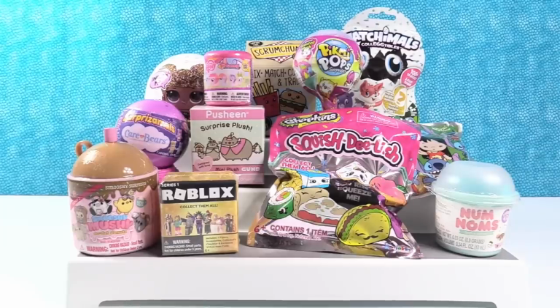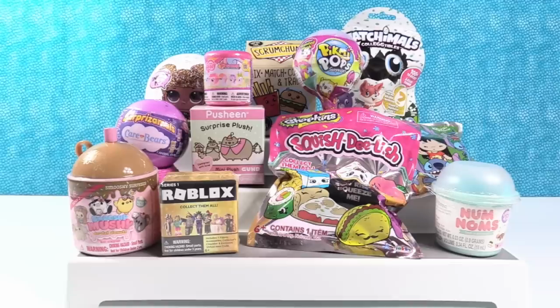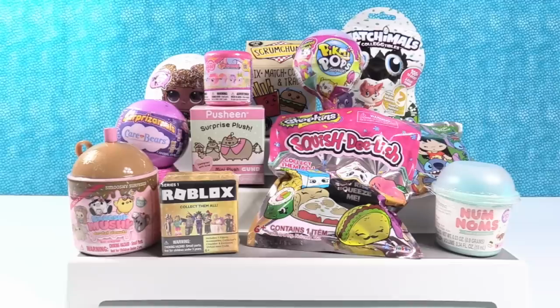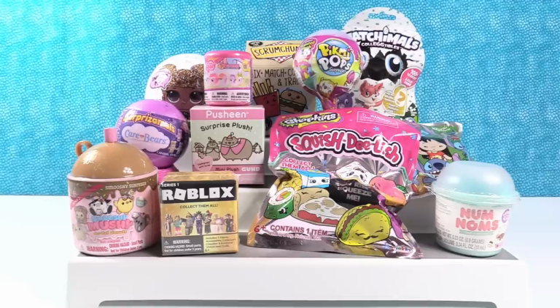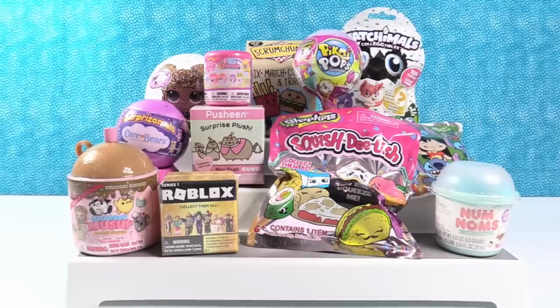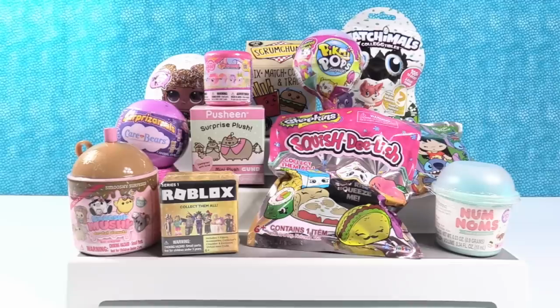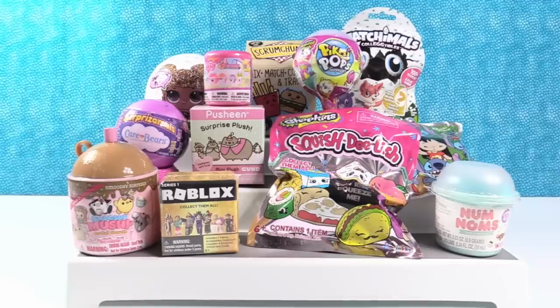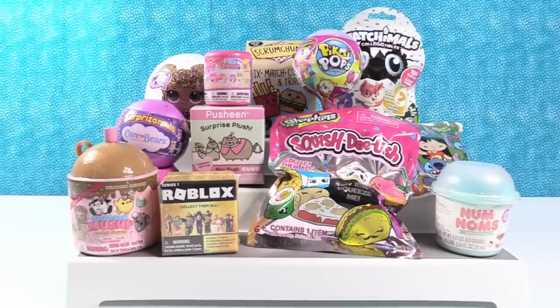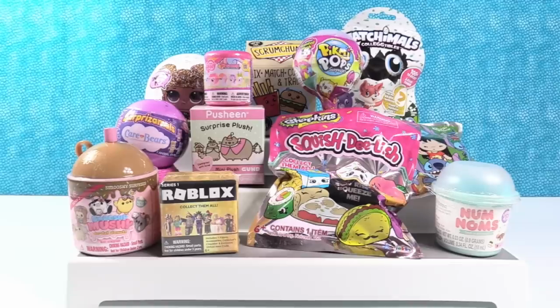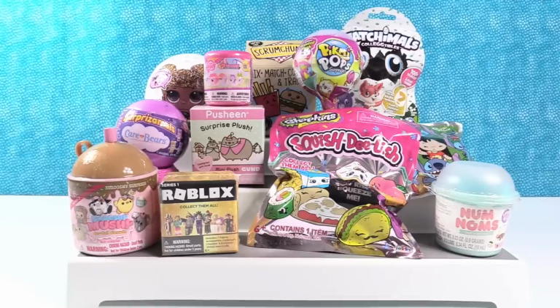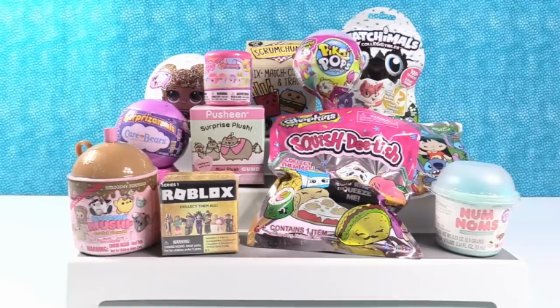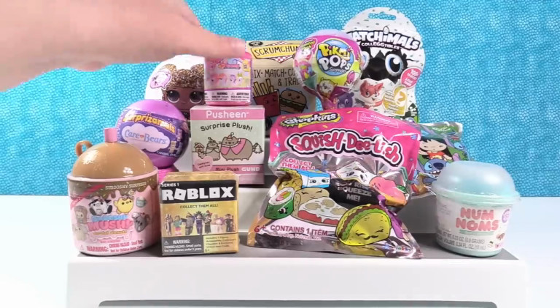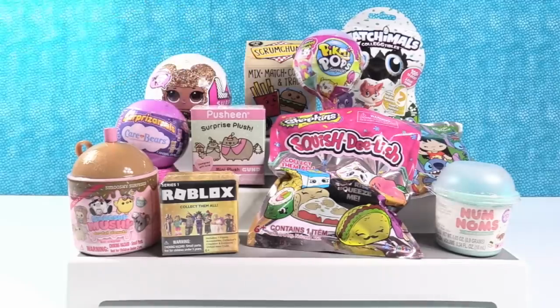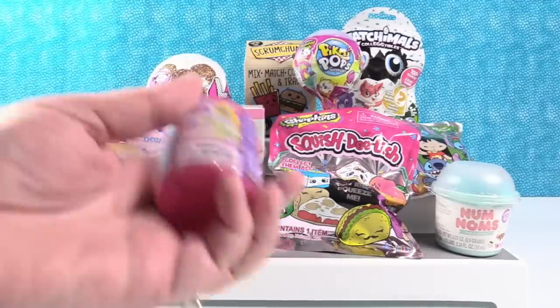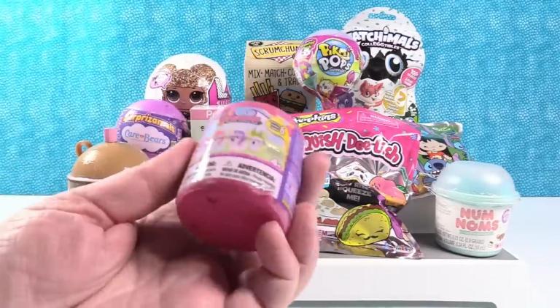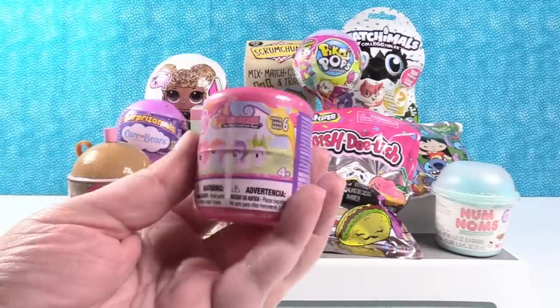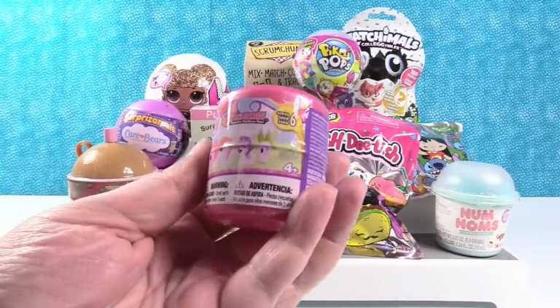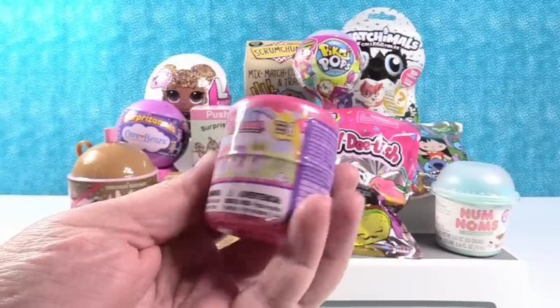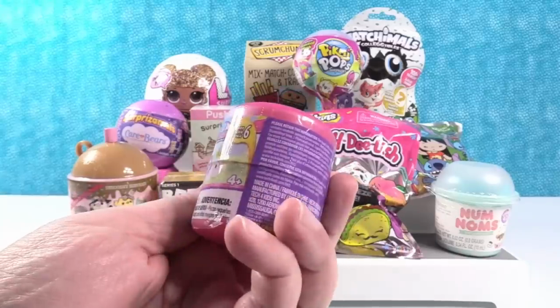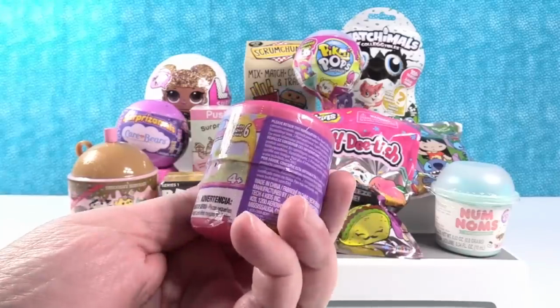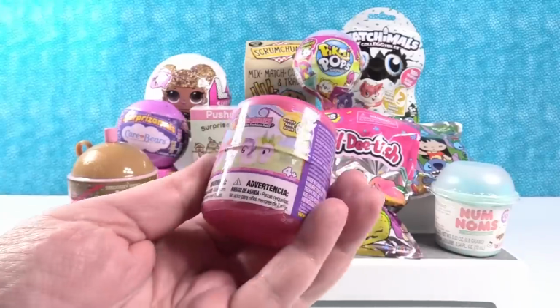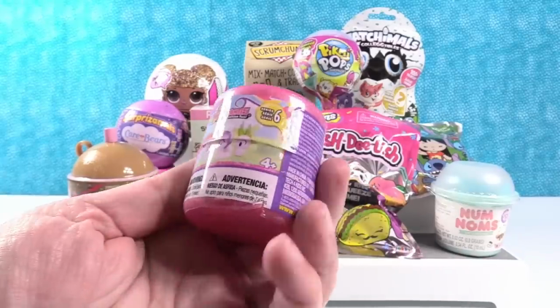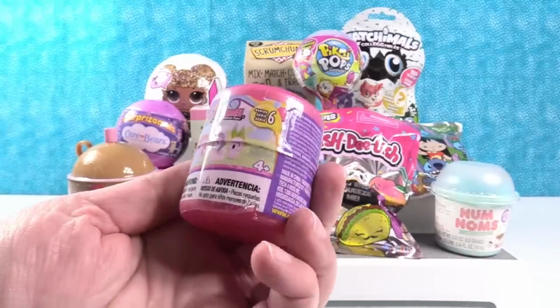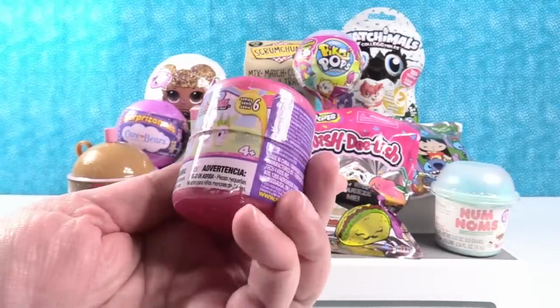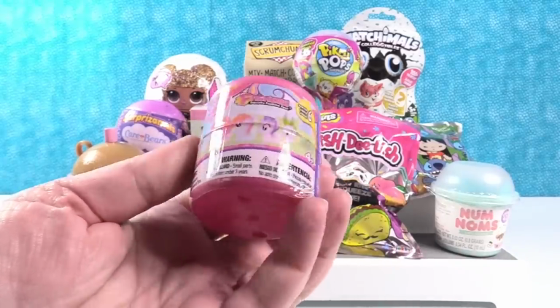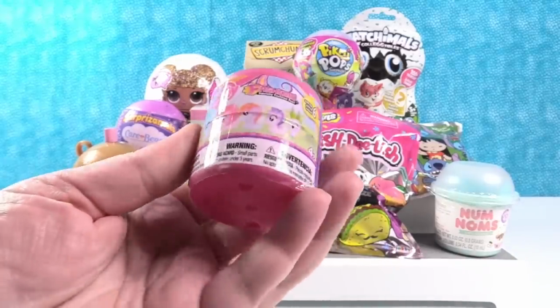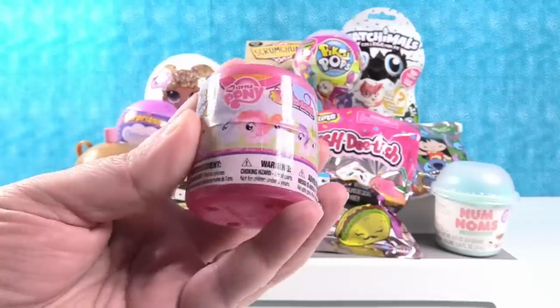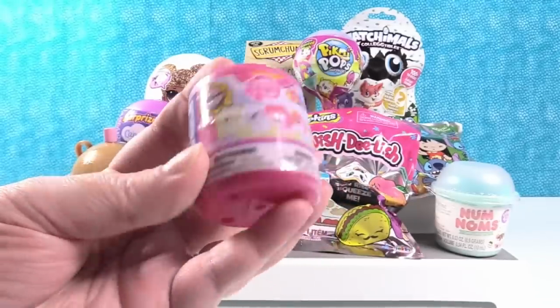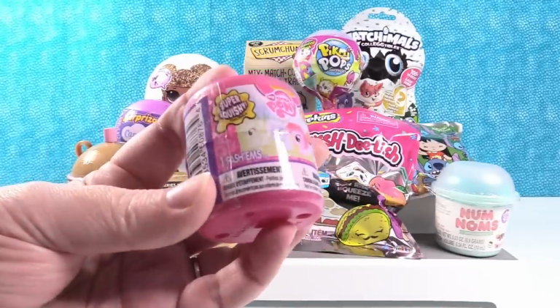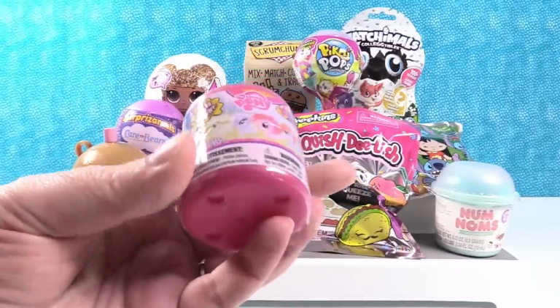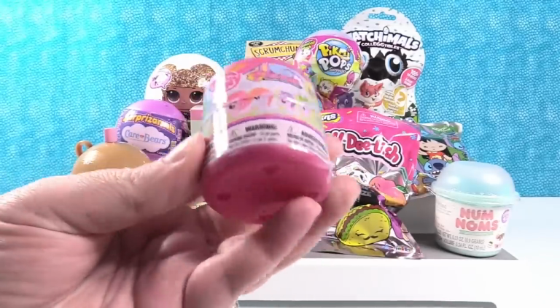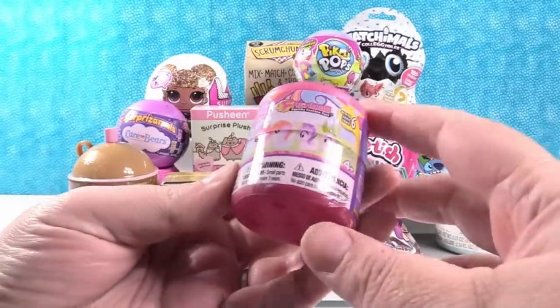I'm going to go first in today's video by opening my Little Pony Fashems. This is Series 6. We can get Spike and some other cool friends in here.